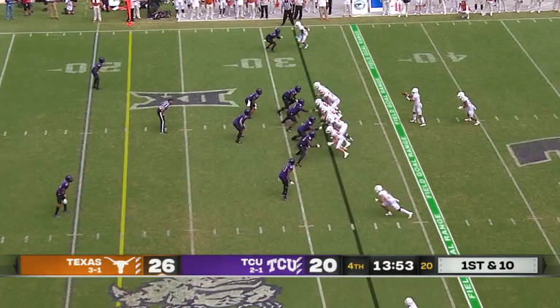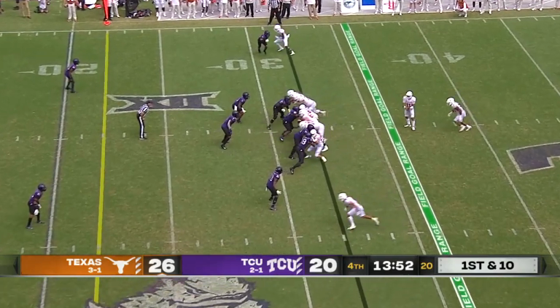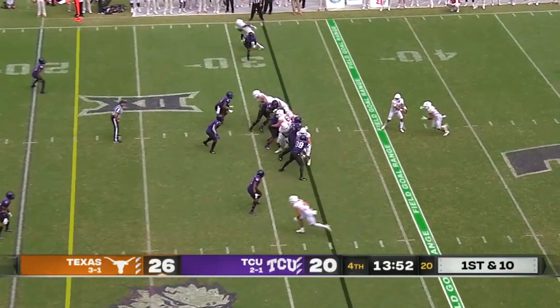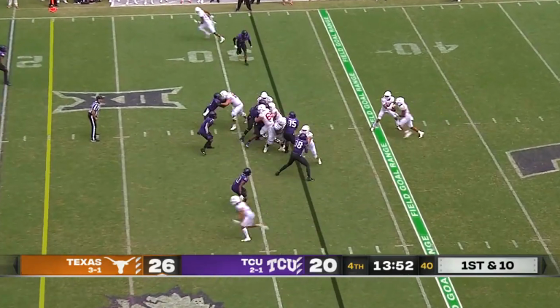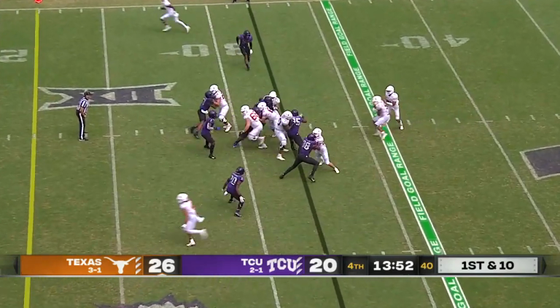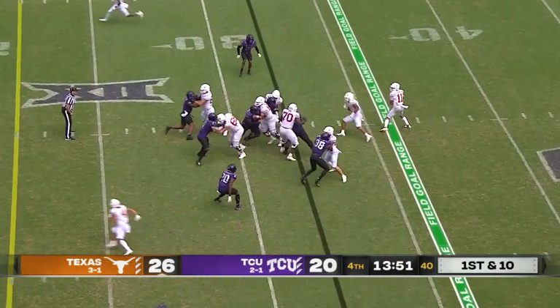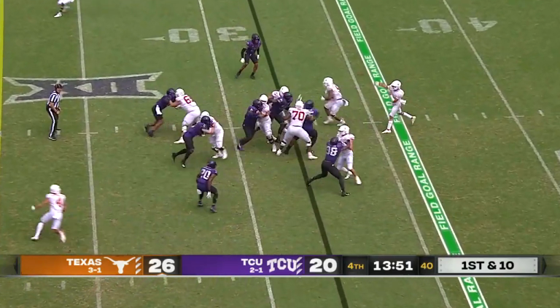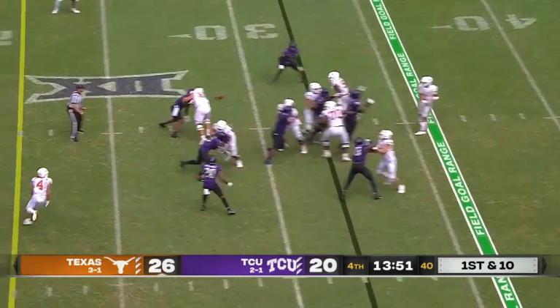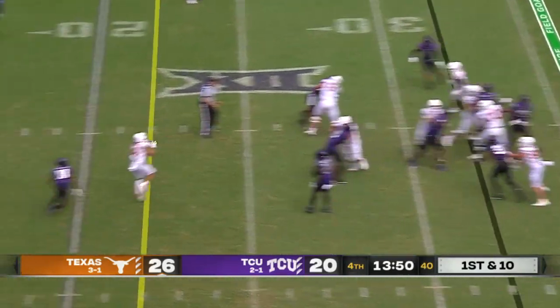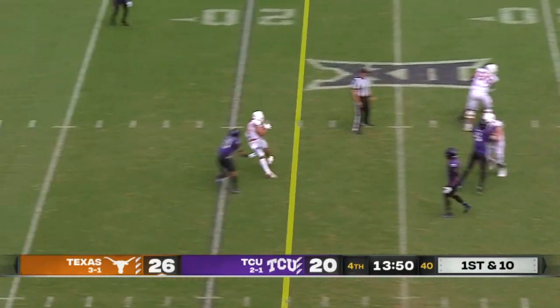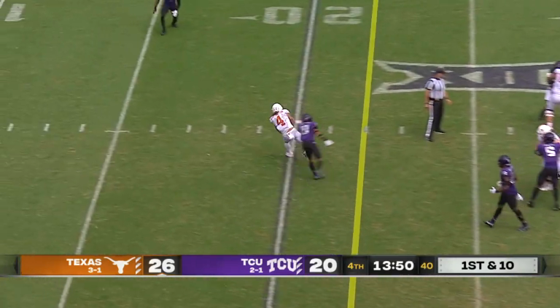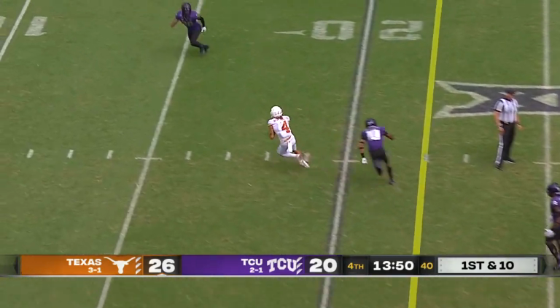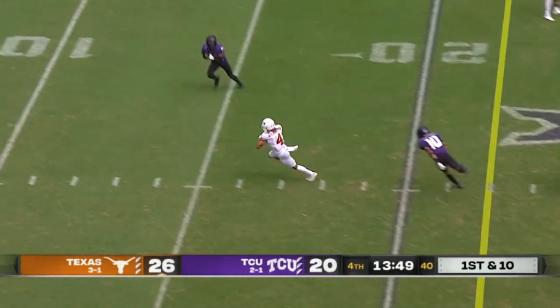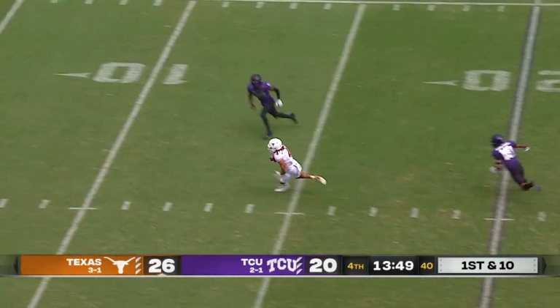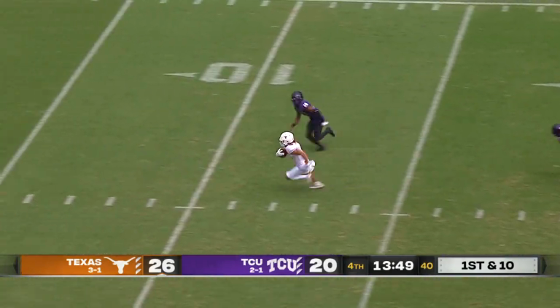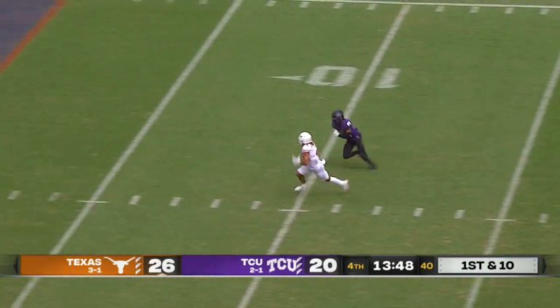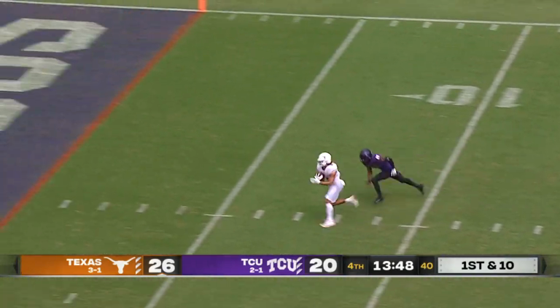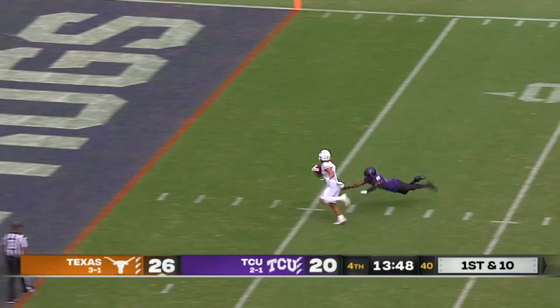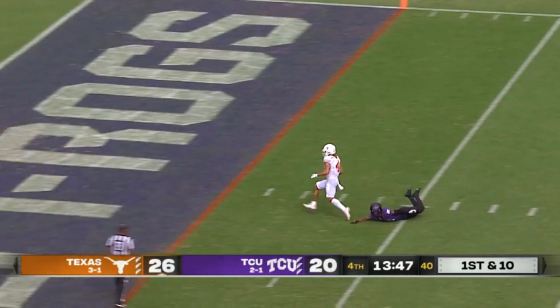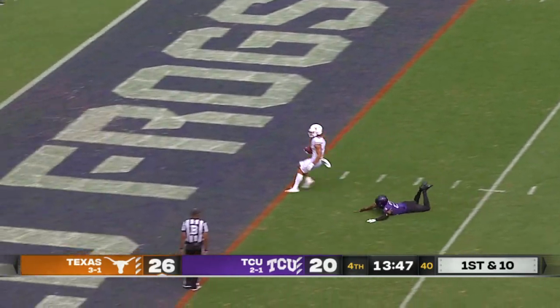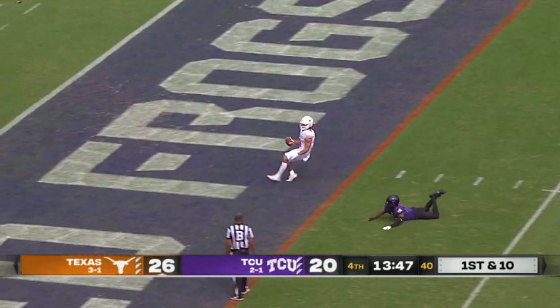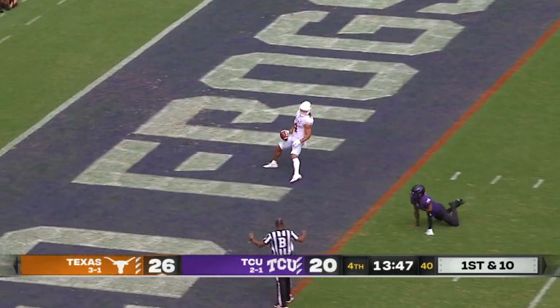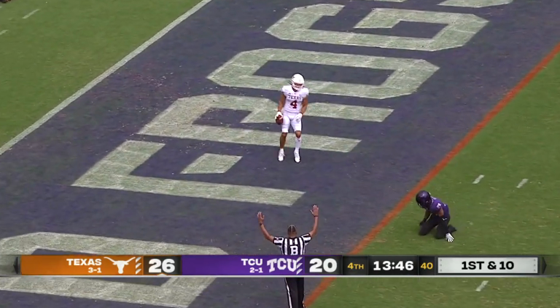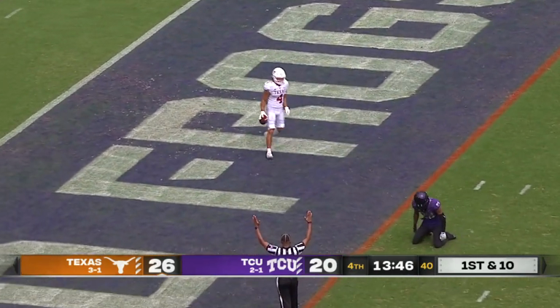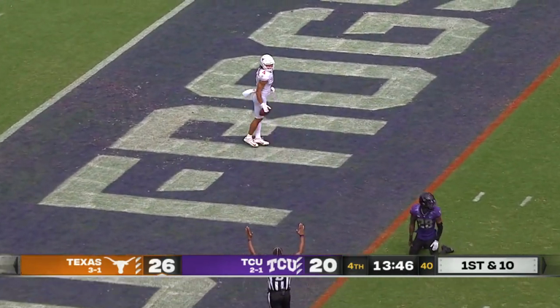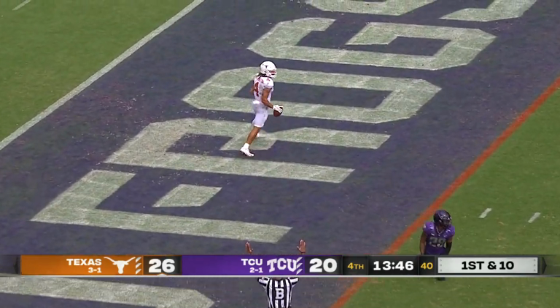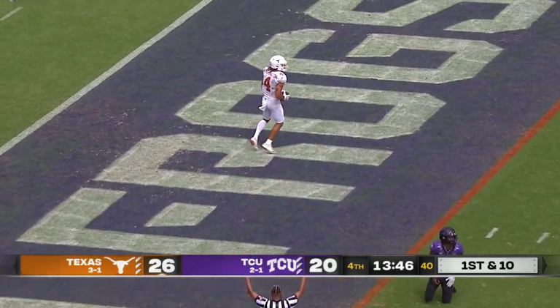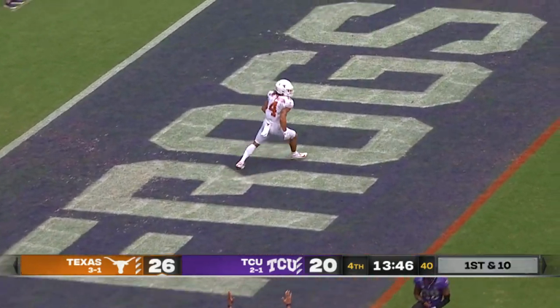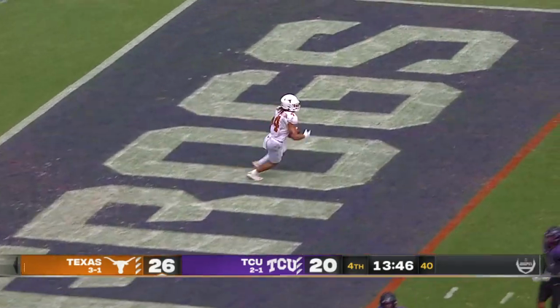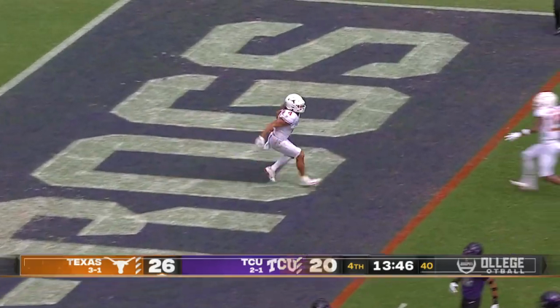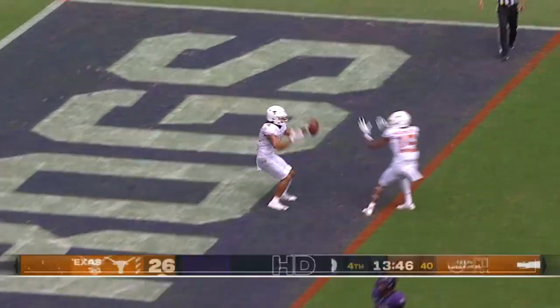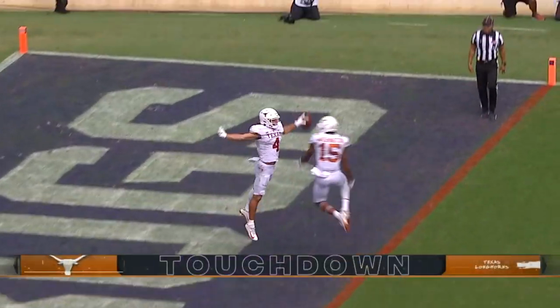Josh Foster couldn't make the tackle. Play action — Thompson throws a strike, and Weddington is free into the end zone. Touchdown, Texas.